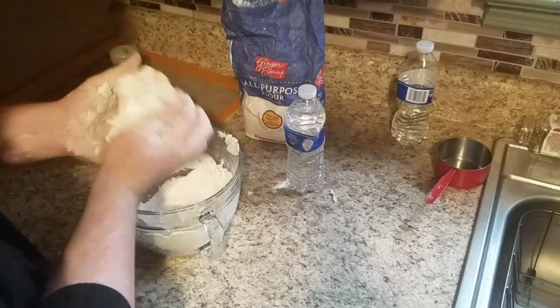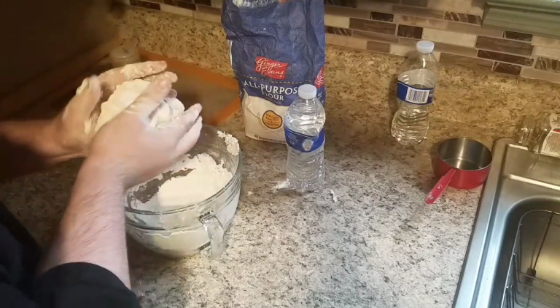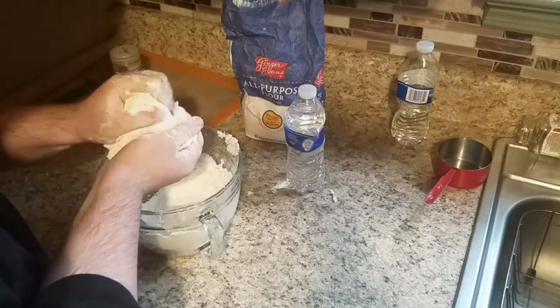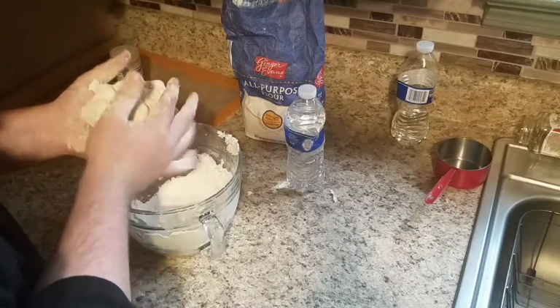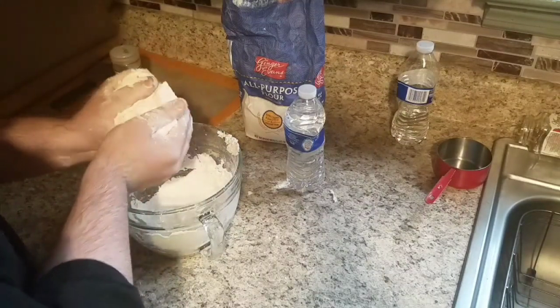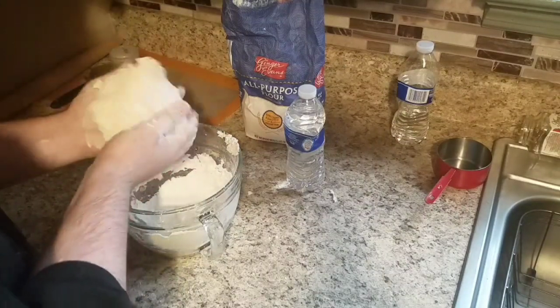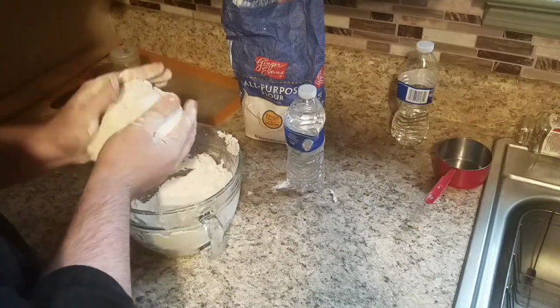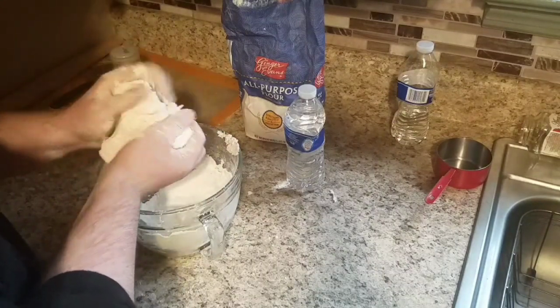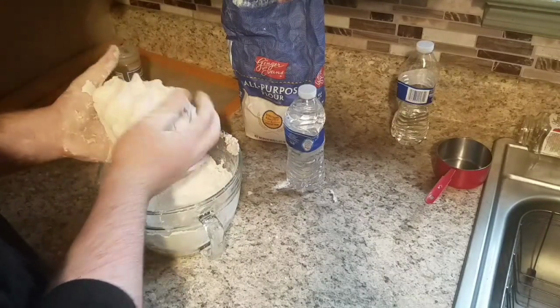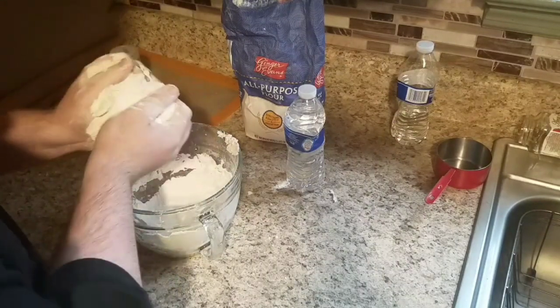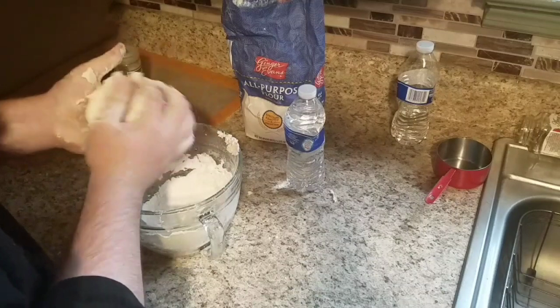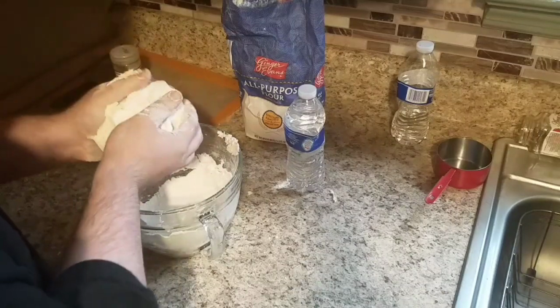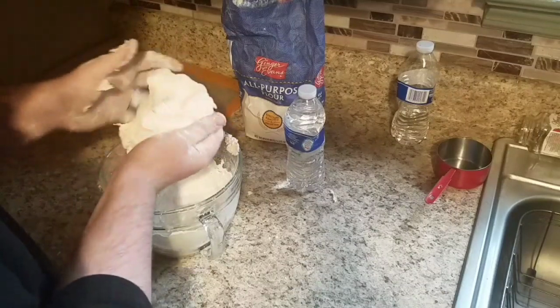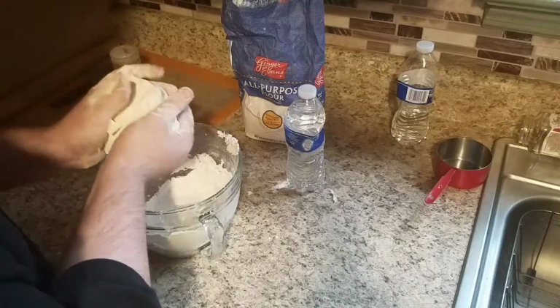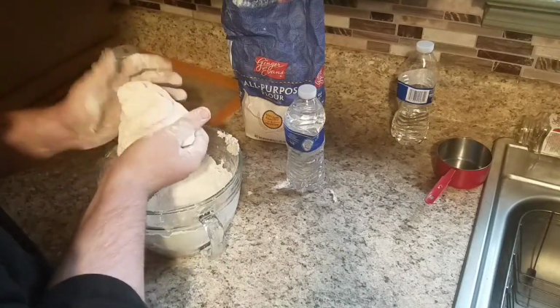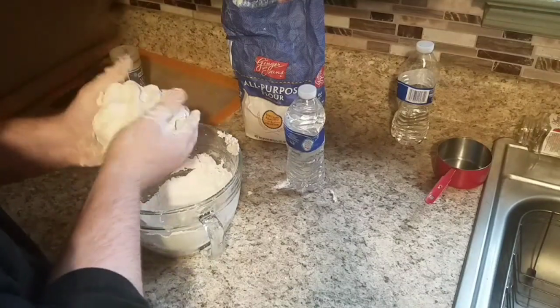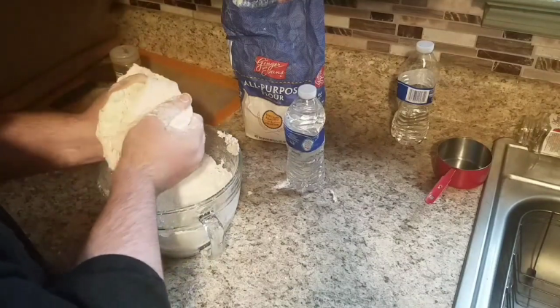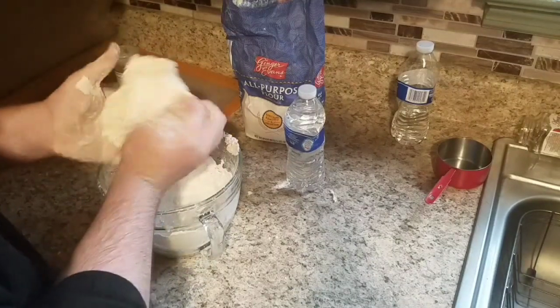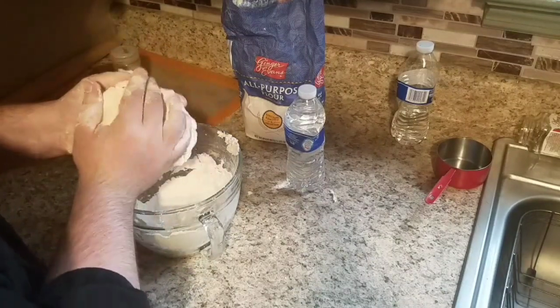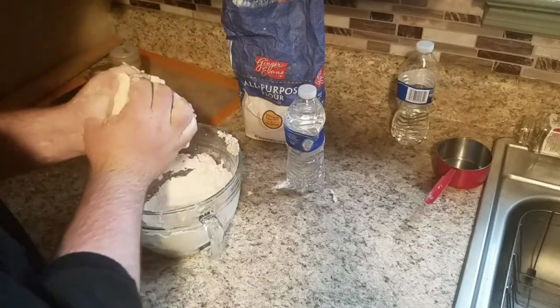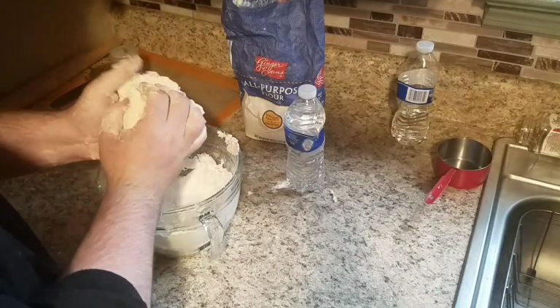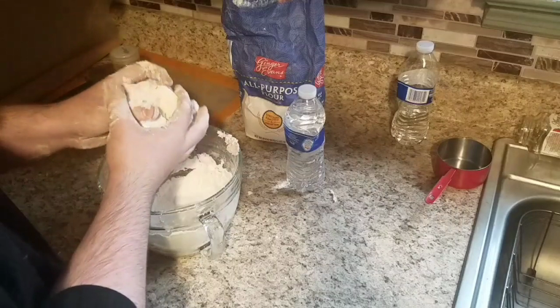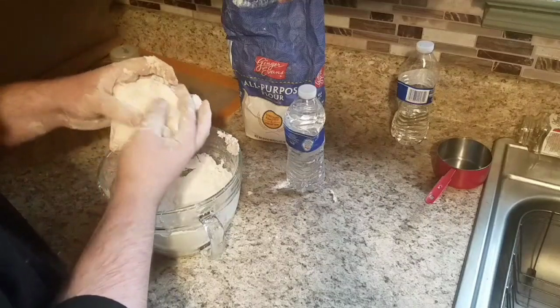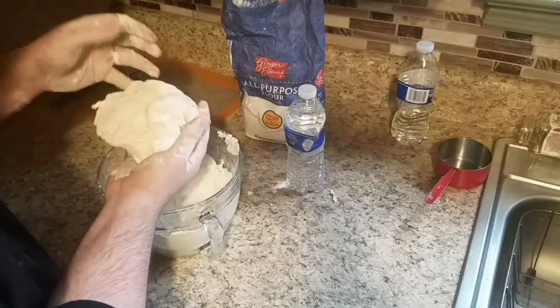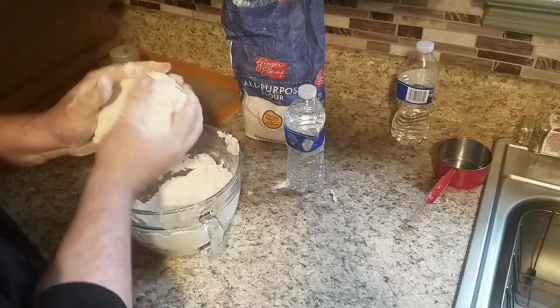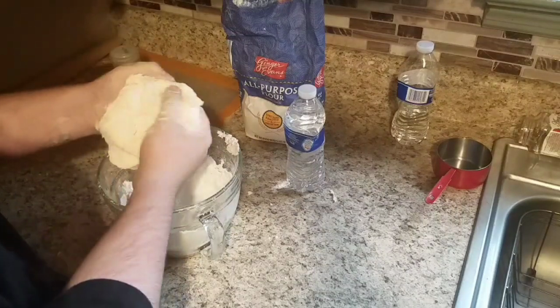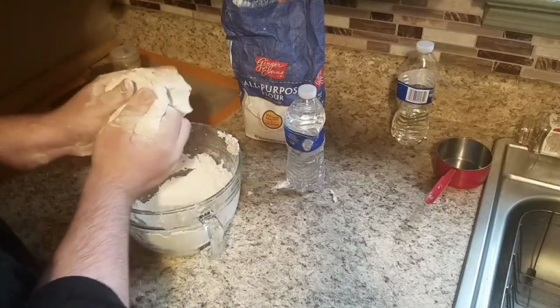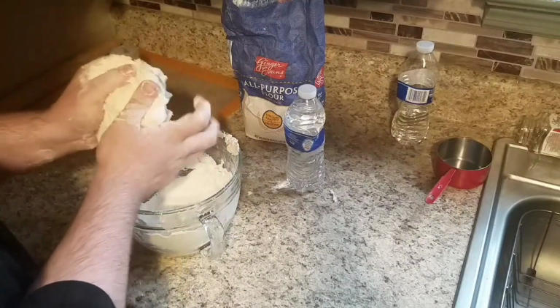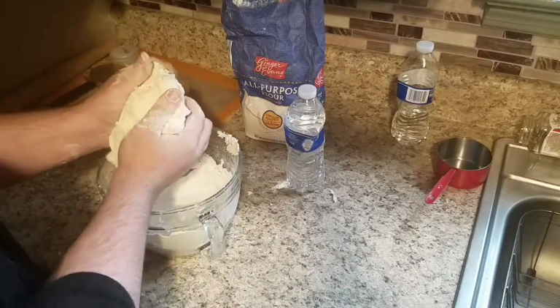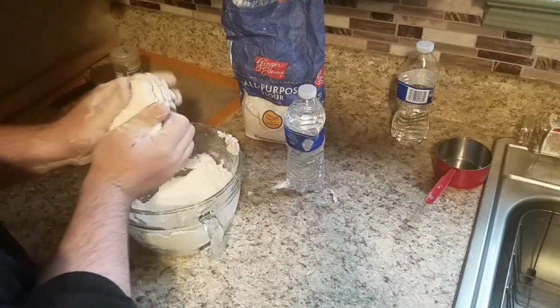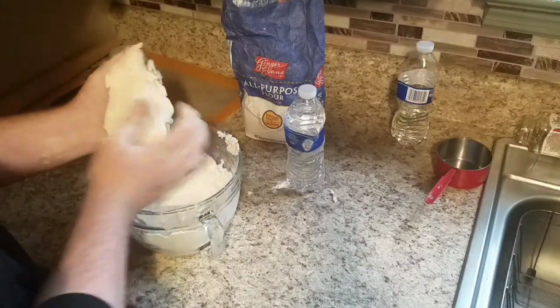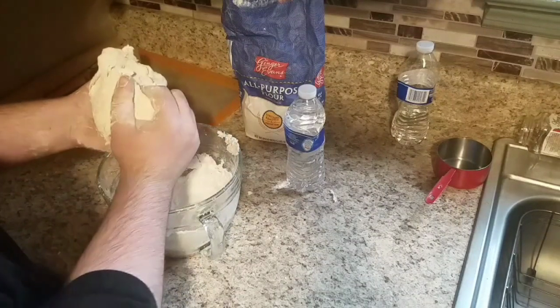Also, a little tip — preheat your oven. I forgot to do that. You're going to want to set it to 350. So while I'm getting this ready and just moving it around, I'm going to go ahead and turn off the camera and we'll be right back.